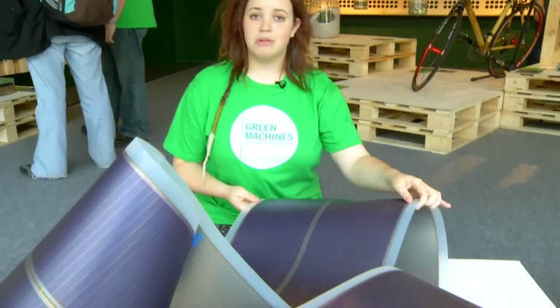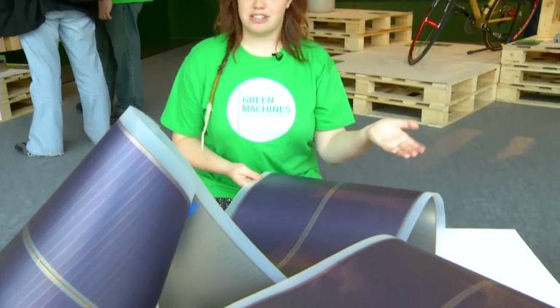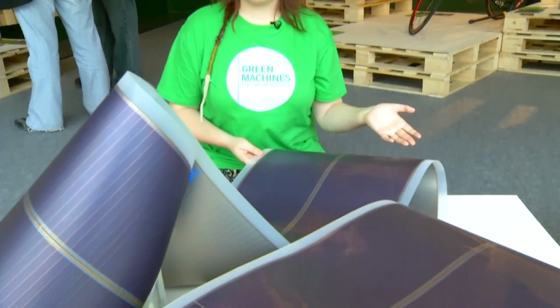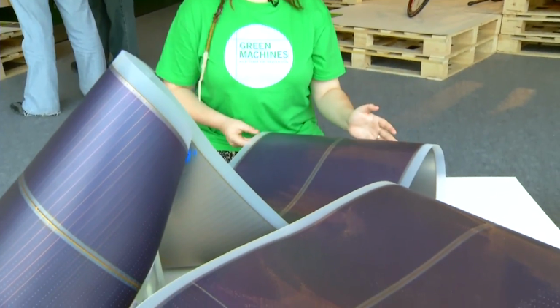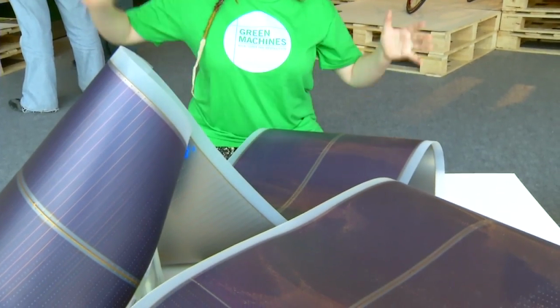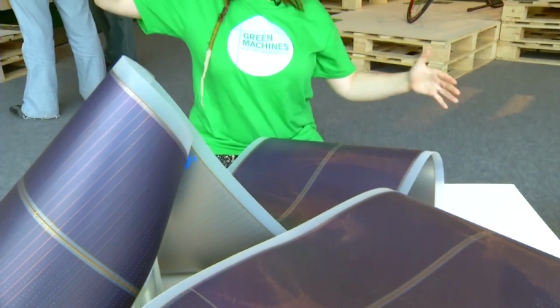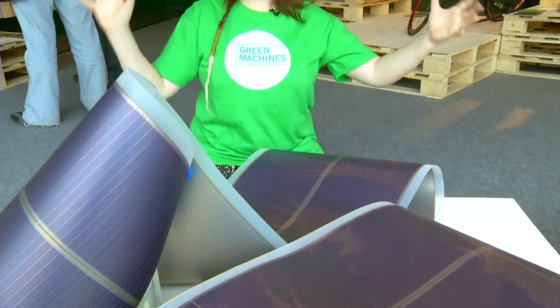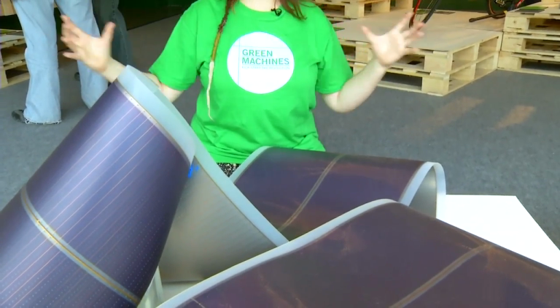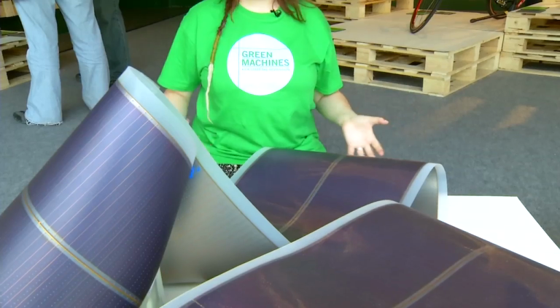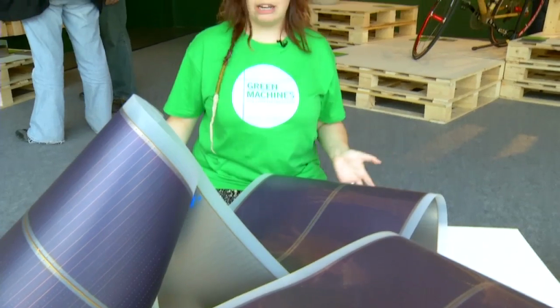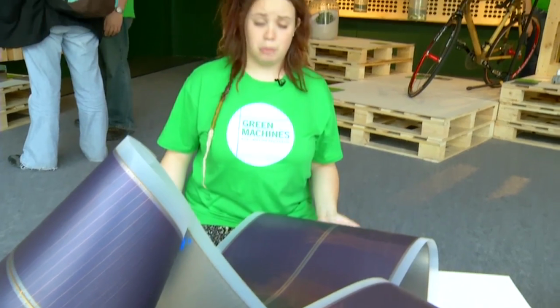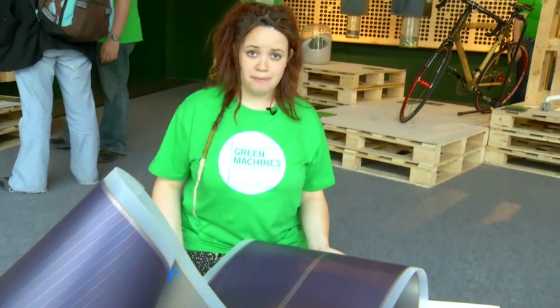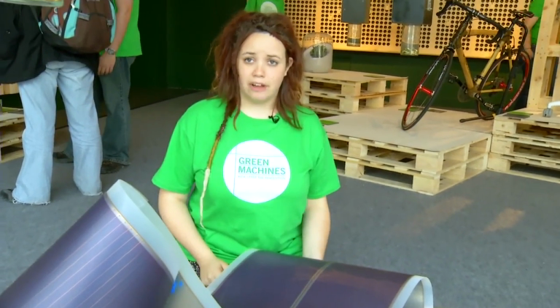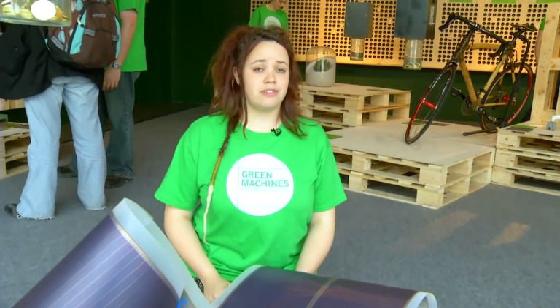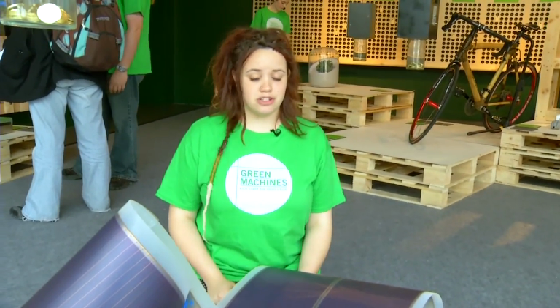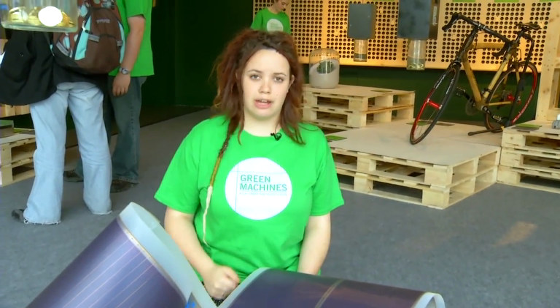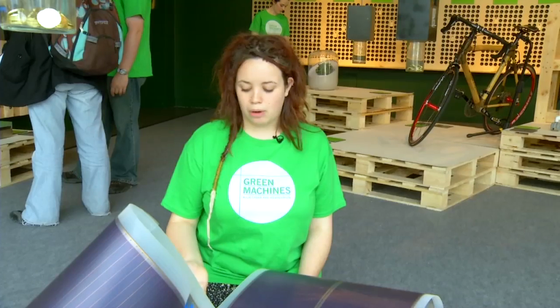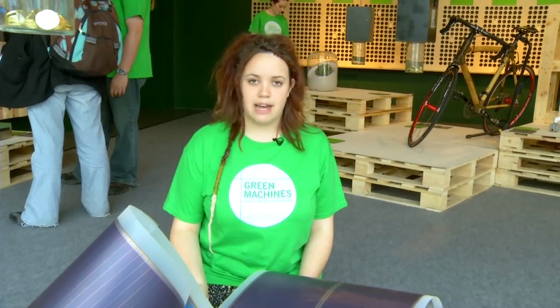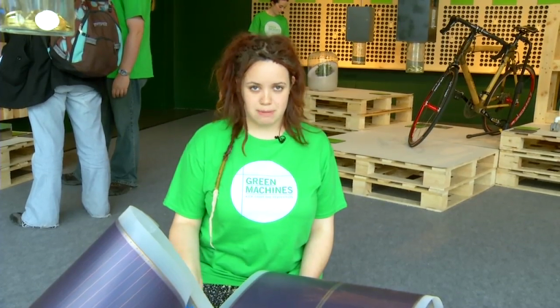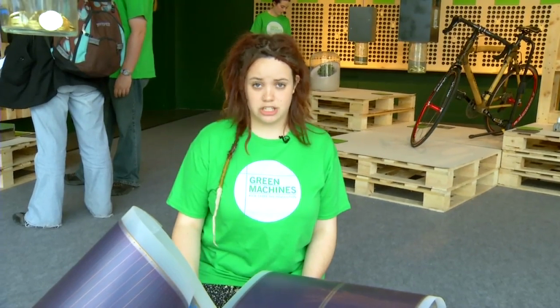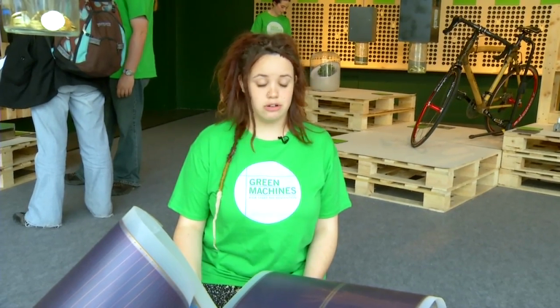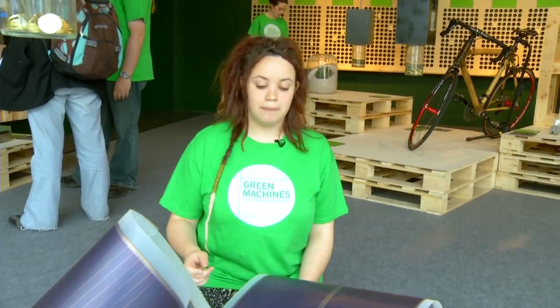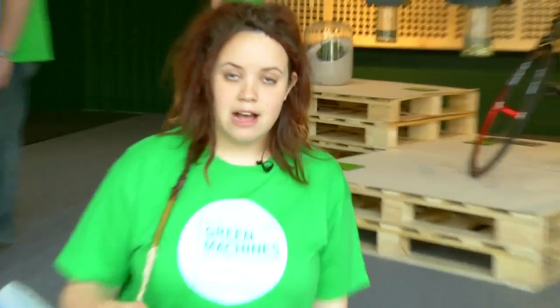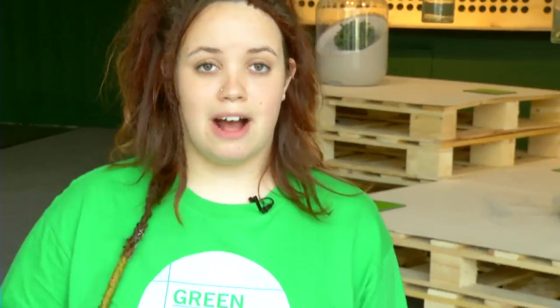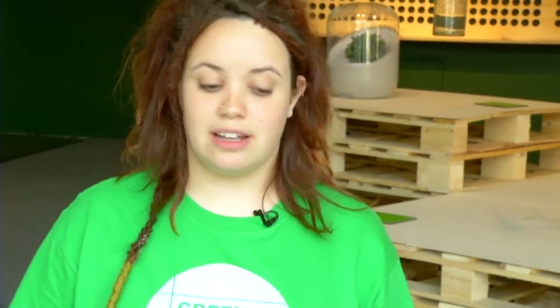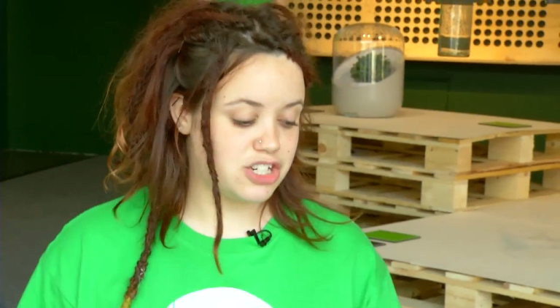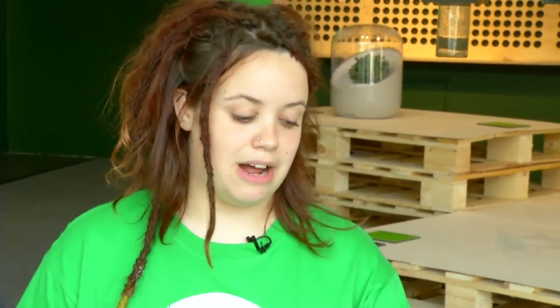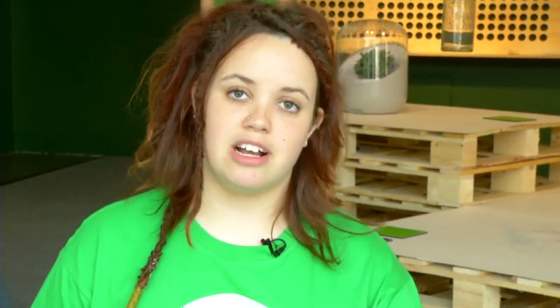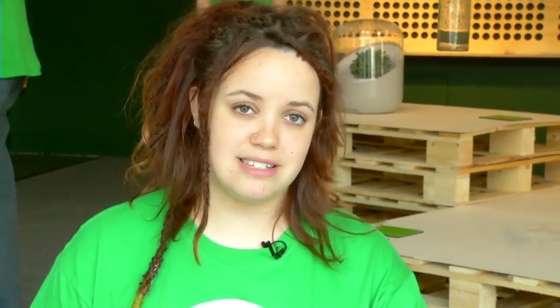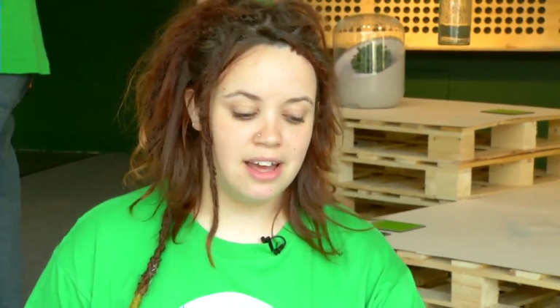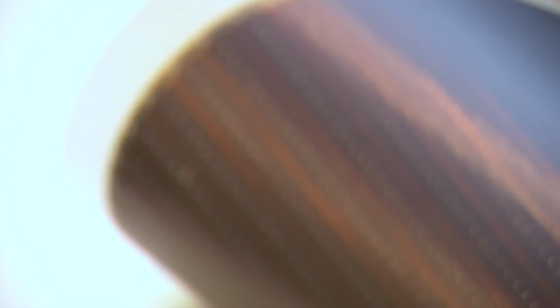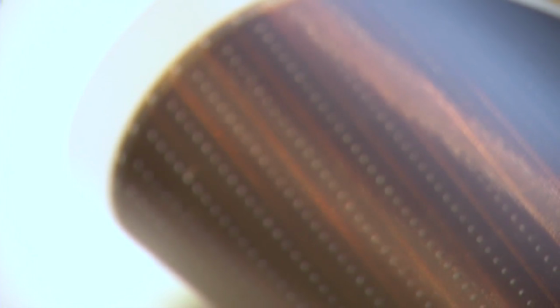Anyone who's seen solar panels before would have seen these huge big panels. They're really heavy and quite difficult to install. They require quite a lot of energy to manufacture and install as well. They're made out of silicon, whereas this is actually all made out of recycled plastic and it can be recycled.